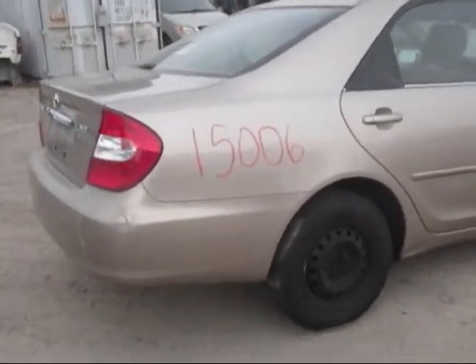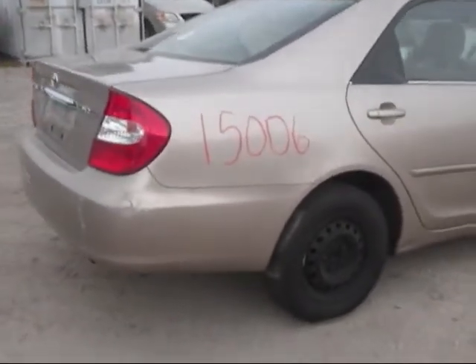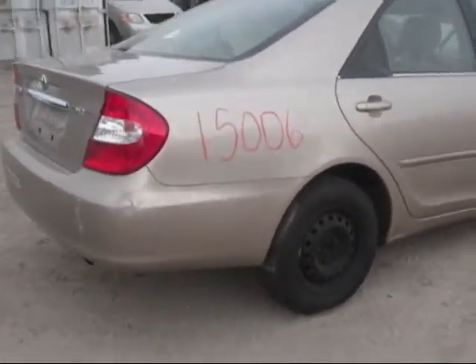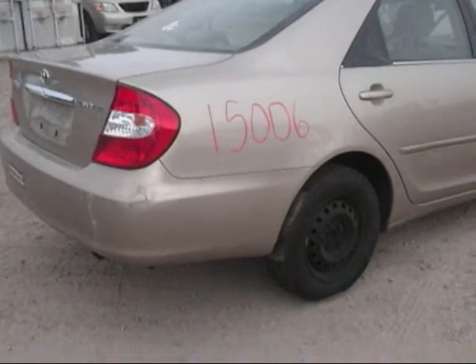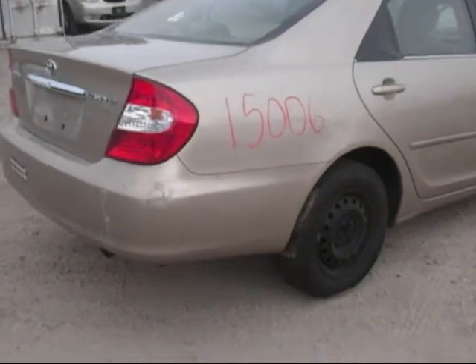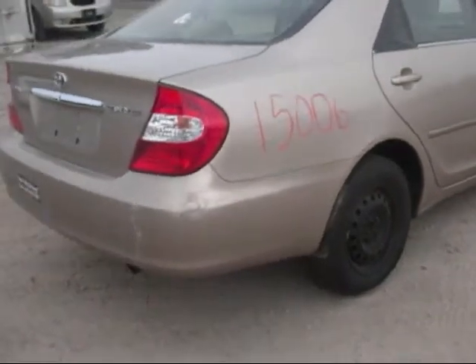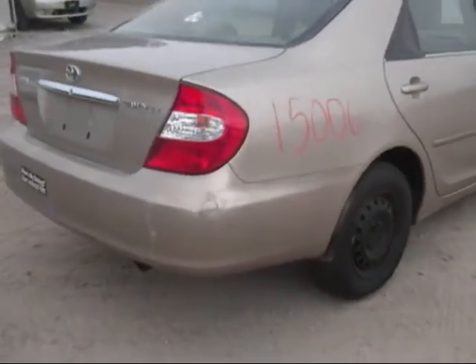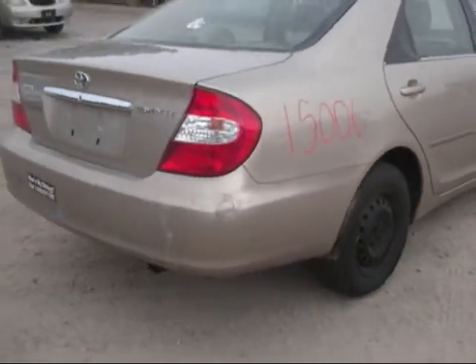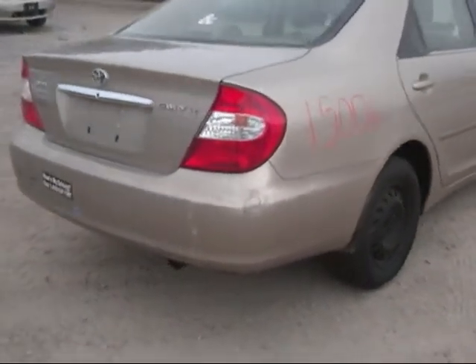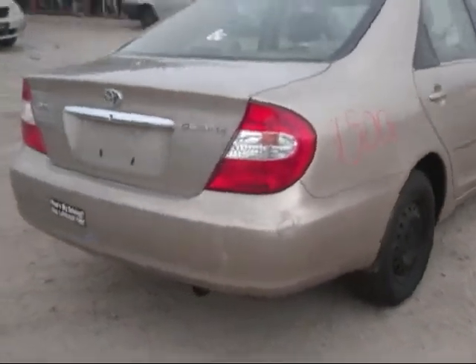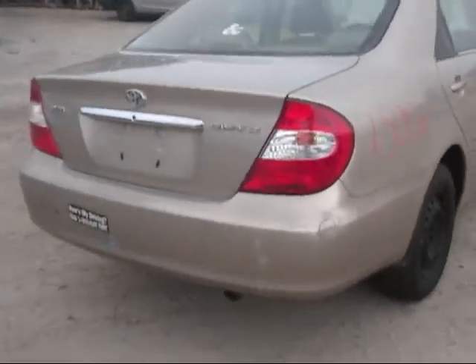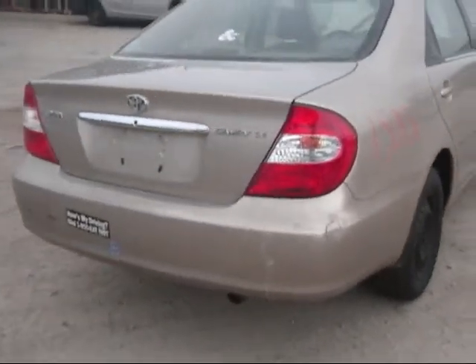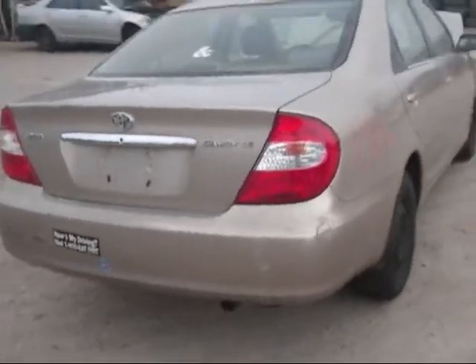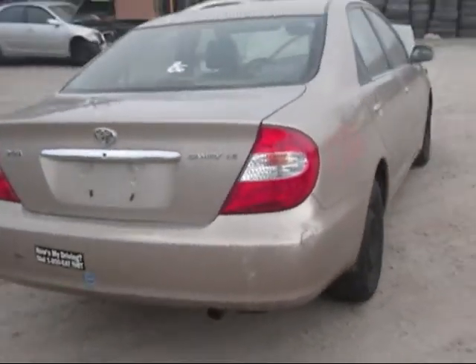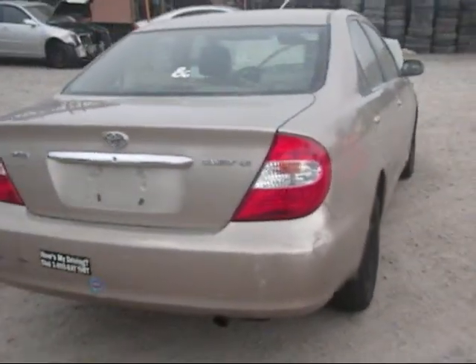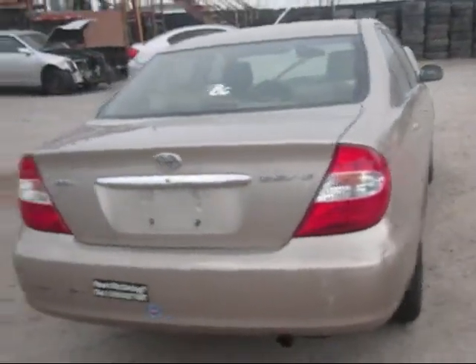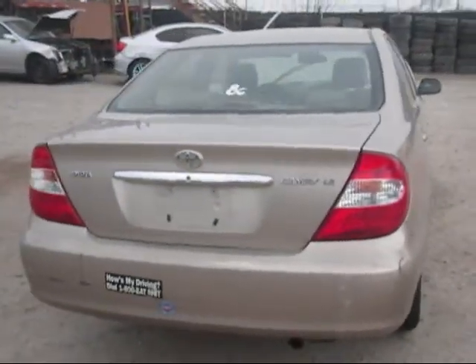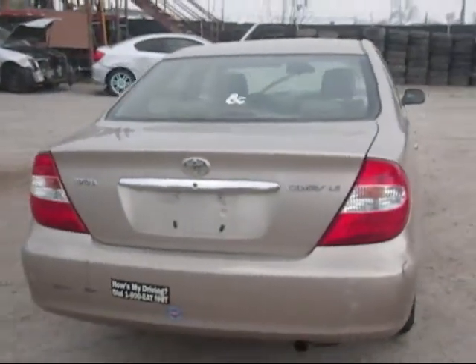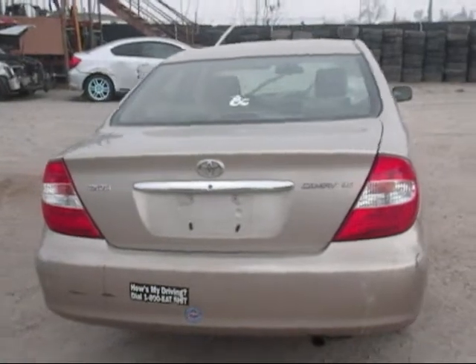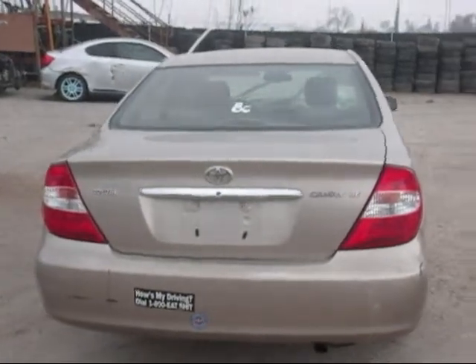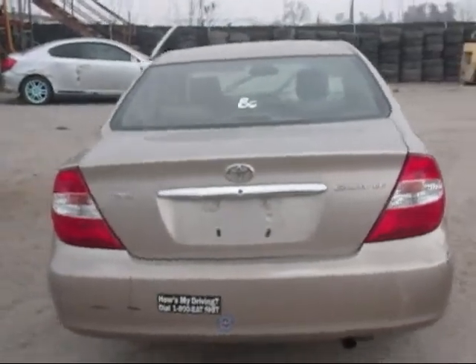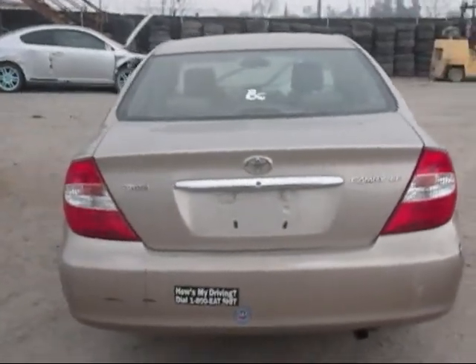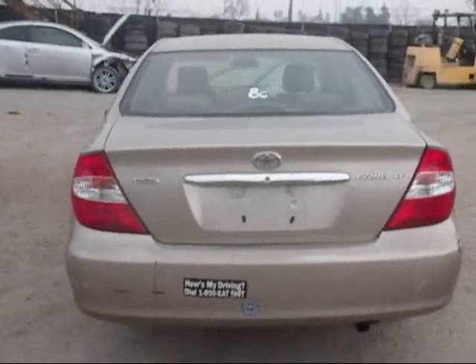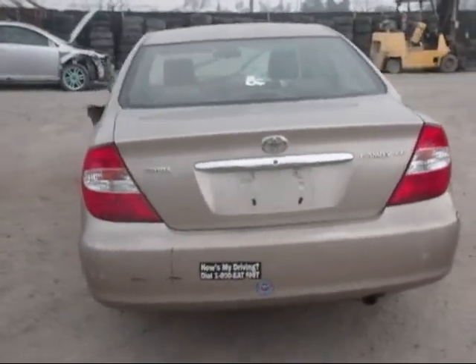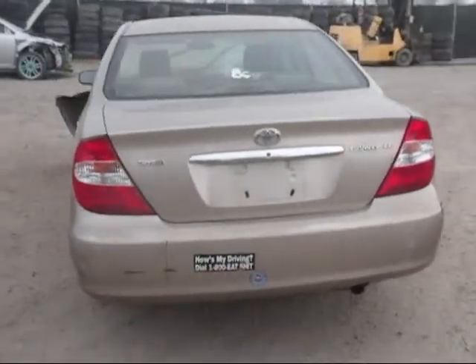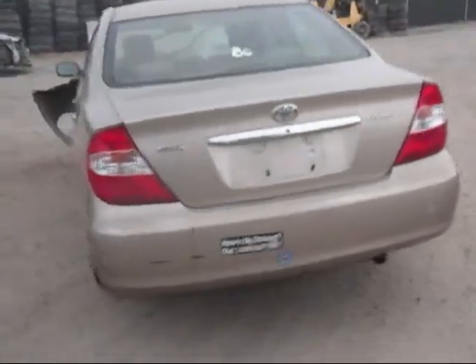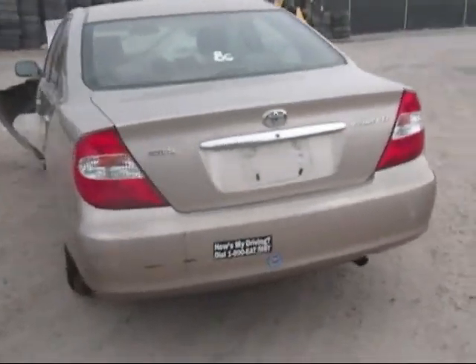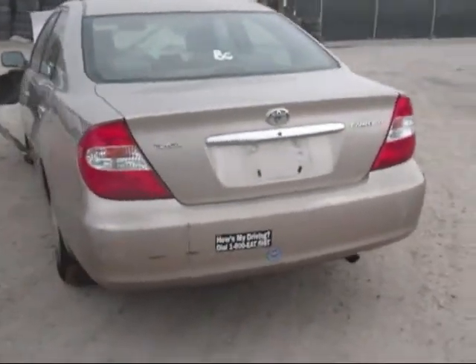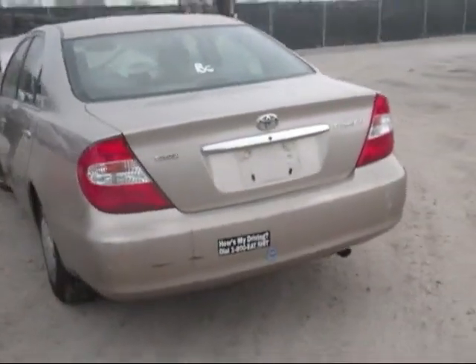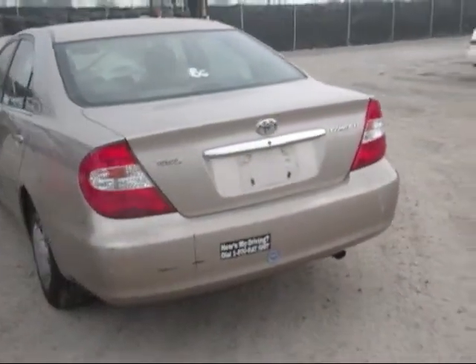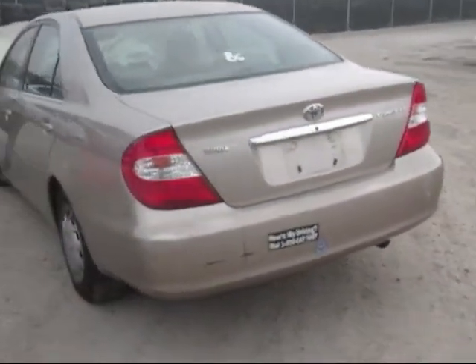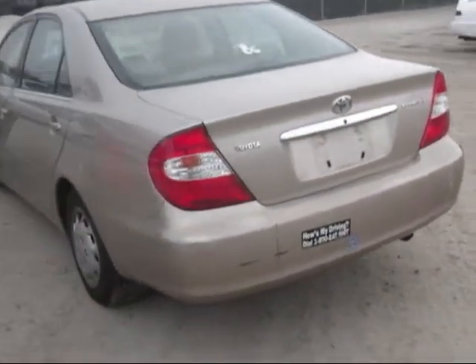The rear bumper is cracking and has some bondo on it — no good. The deck lid is in good condition, and both tail lamps are in good condition.